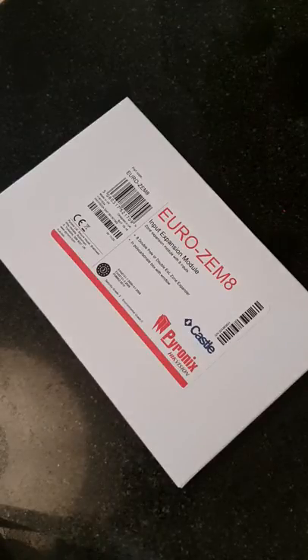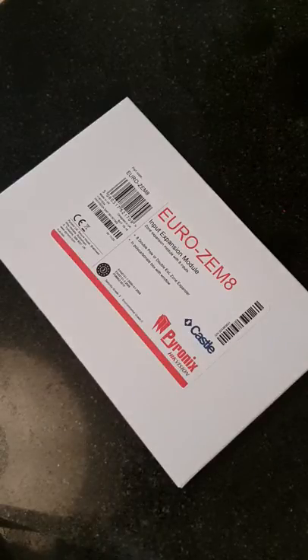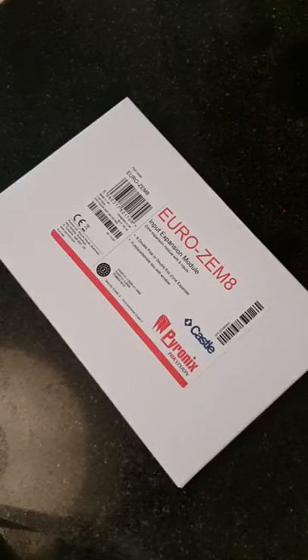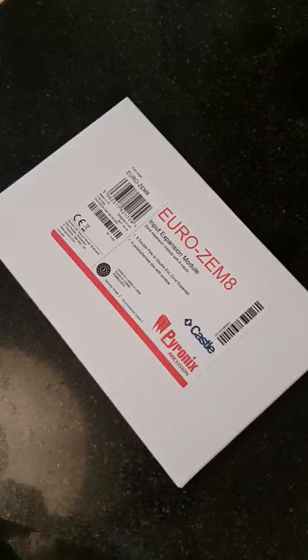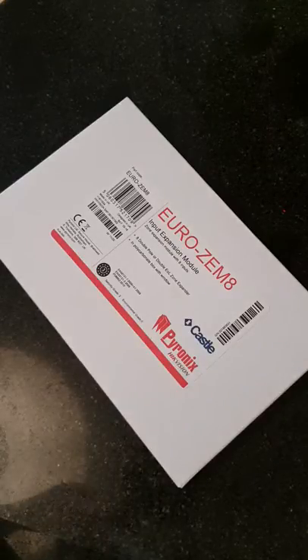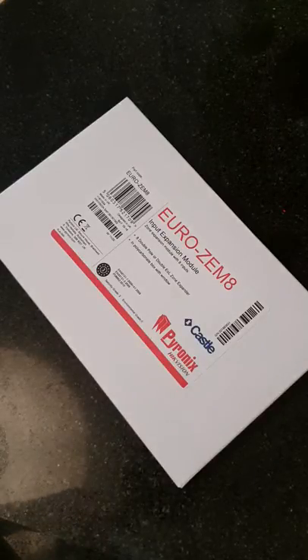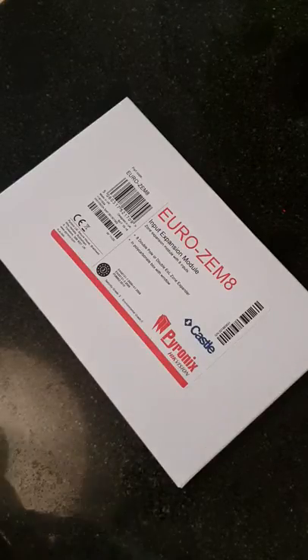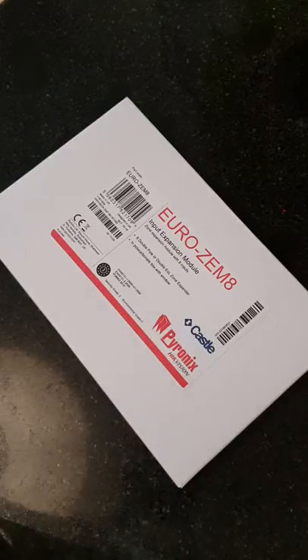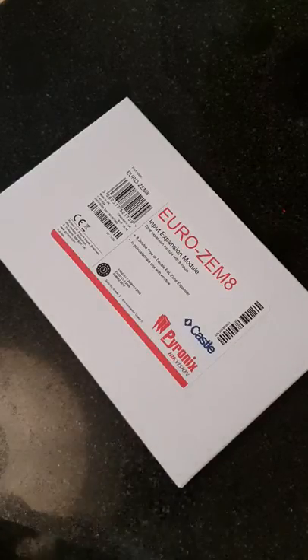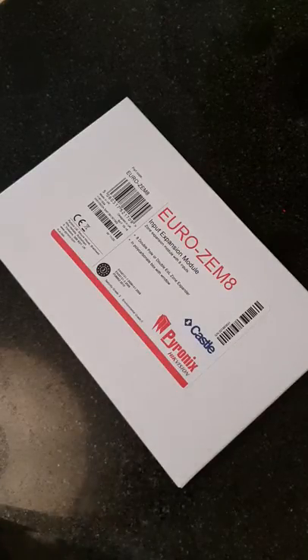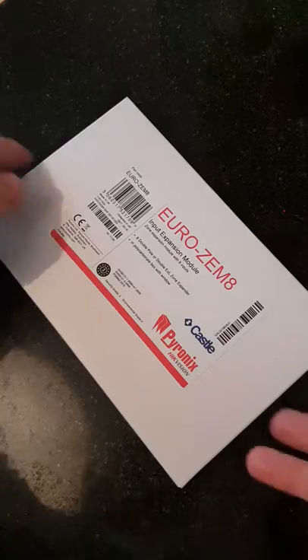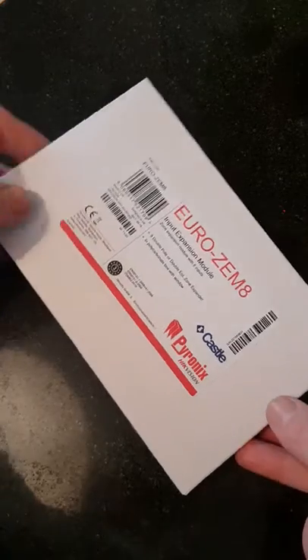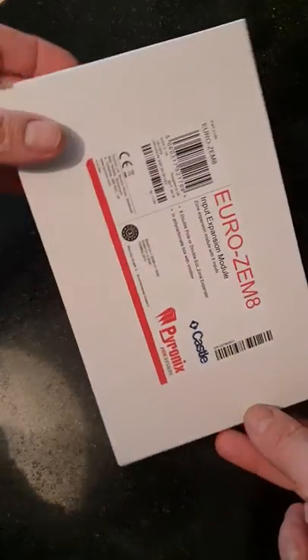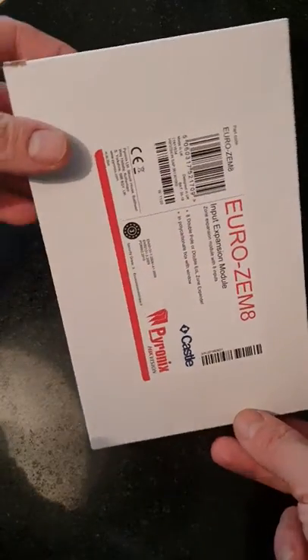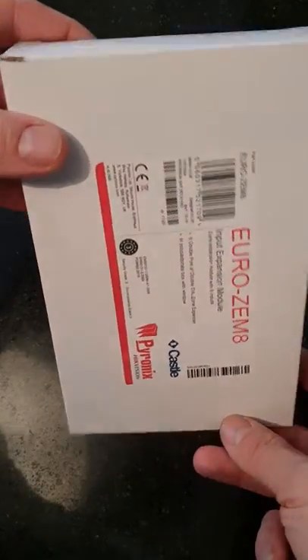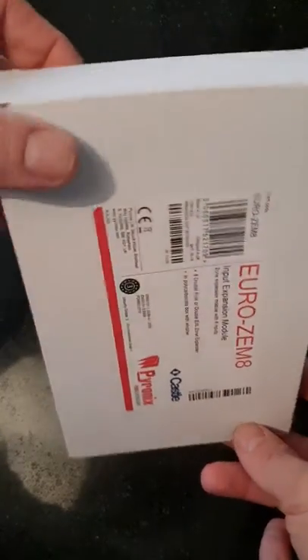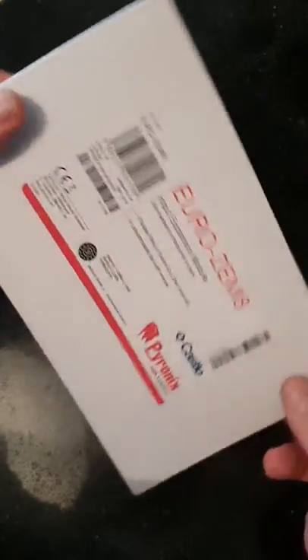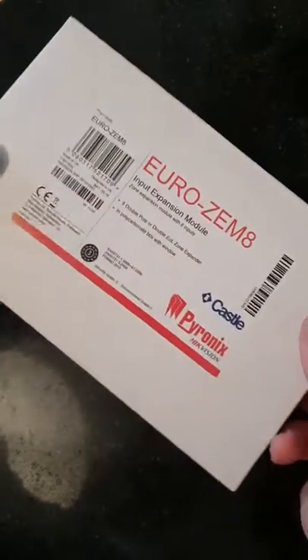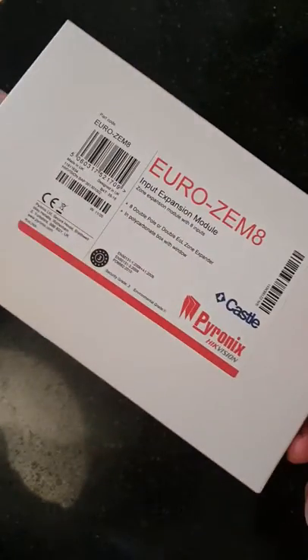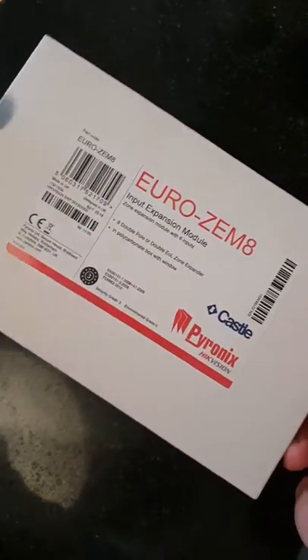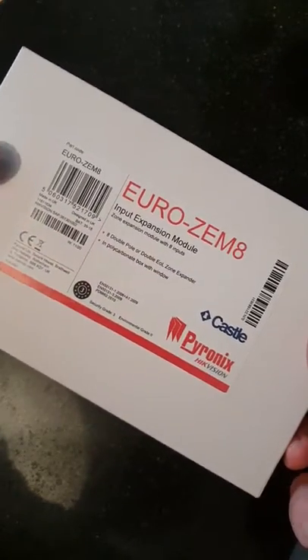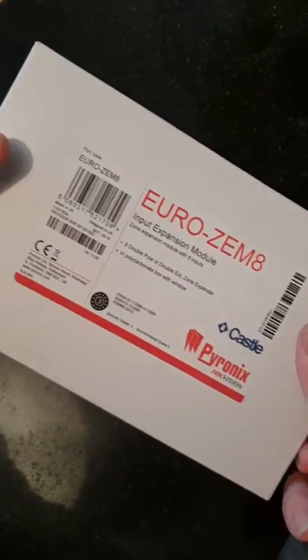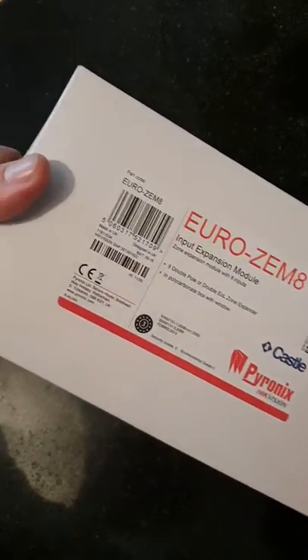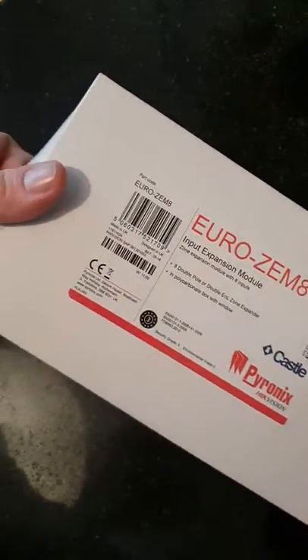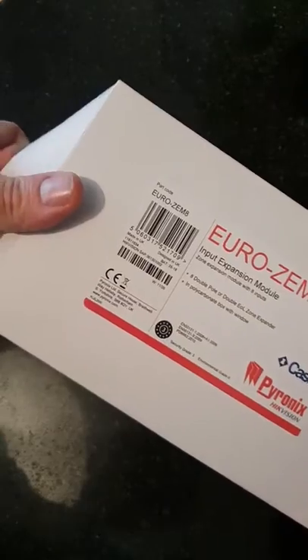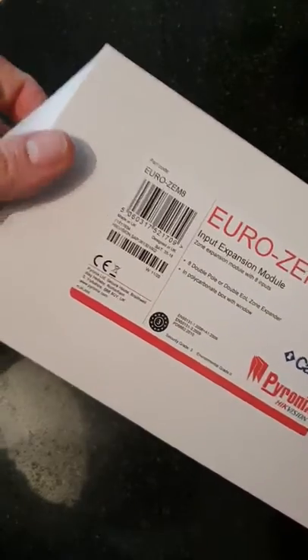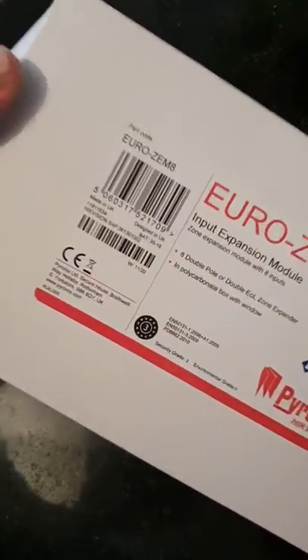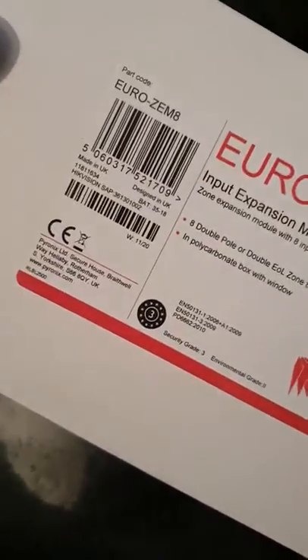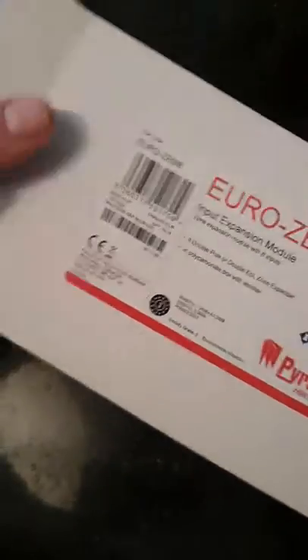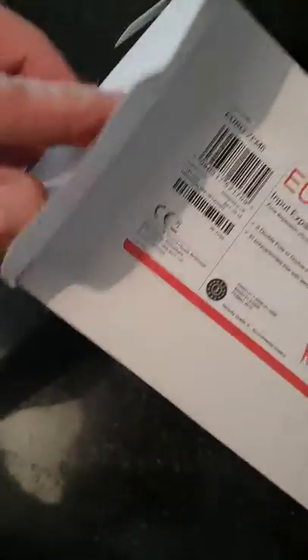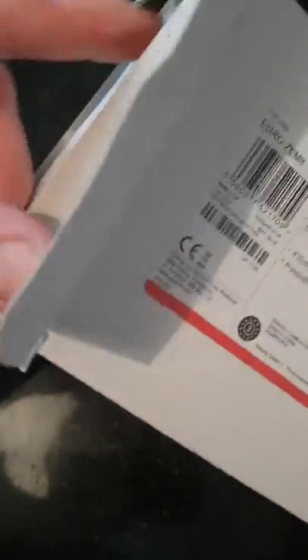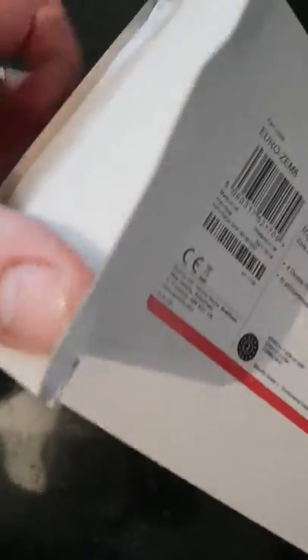Hello, today we're going to take a look at a Euro Zen 8. As we can see here, this is new out of the box. This is for the Castle and Pyronix series of alarm panels.